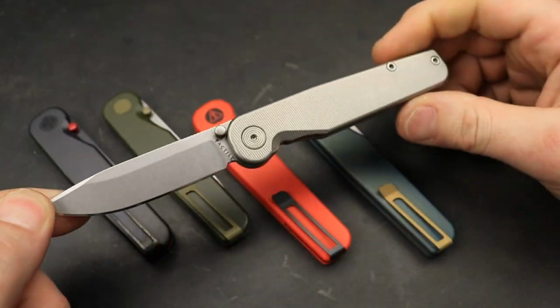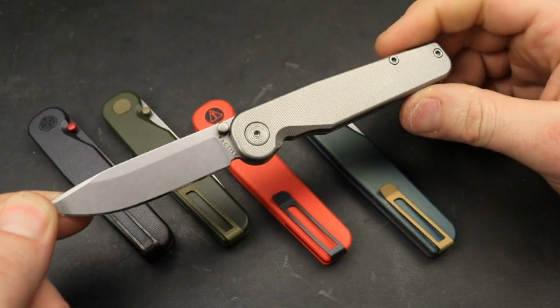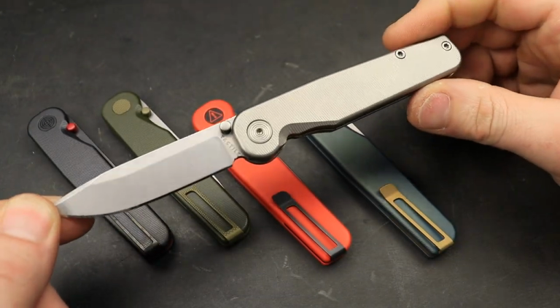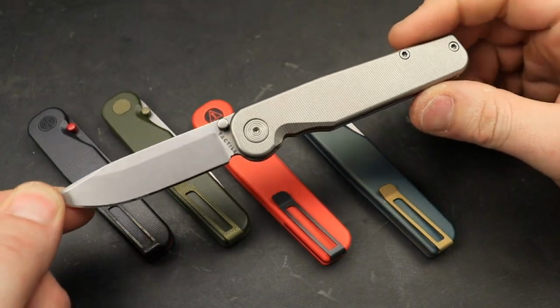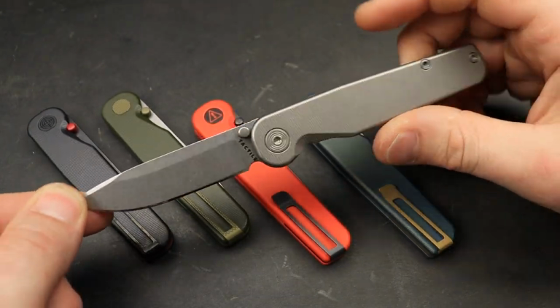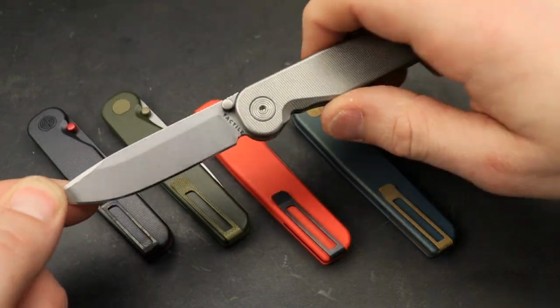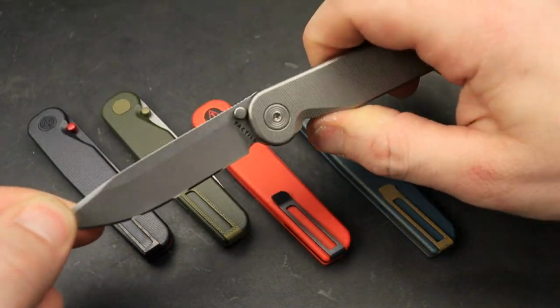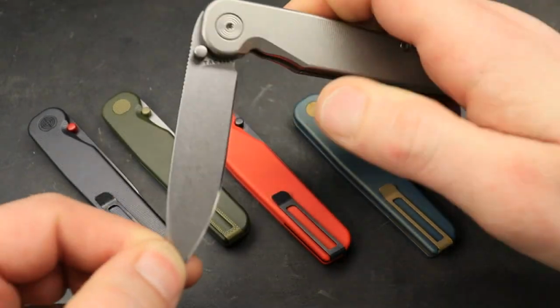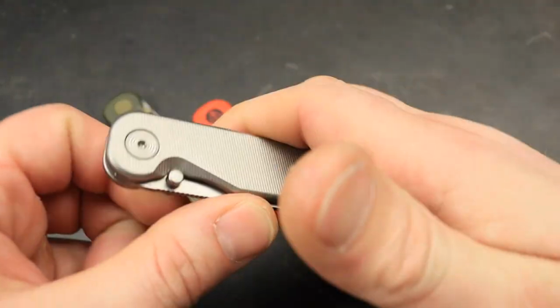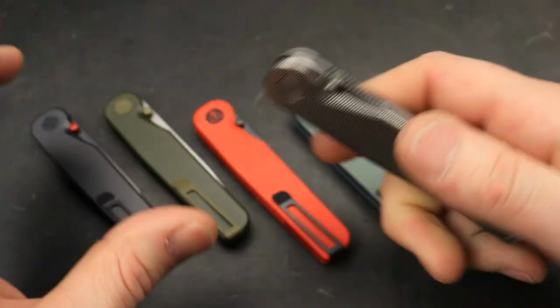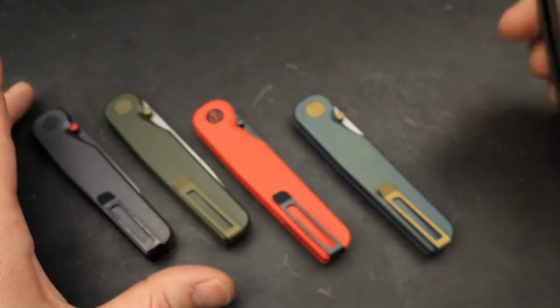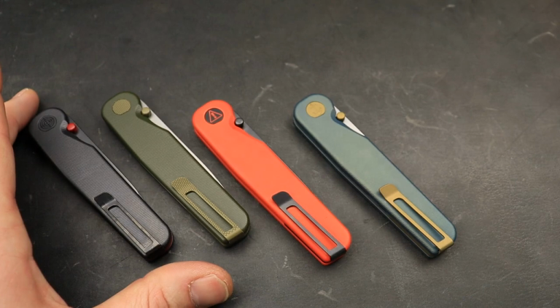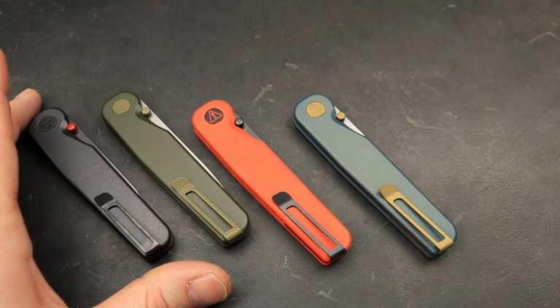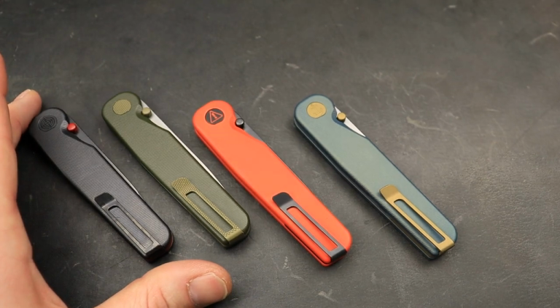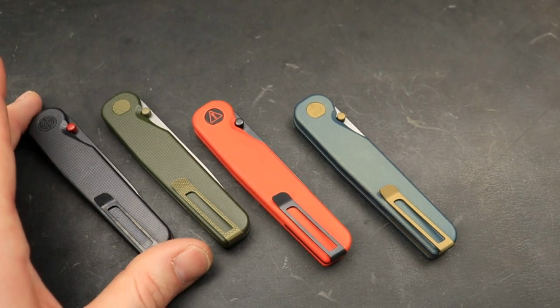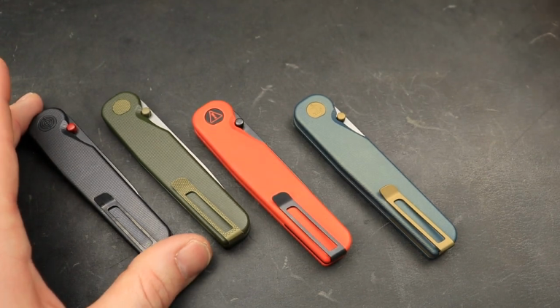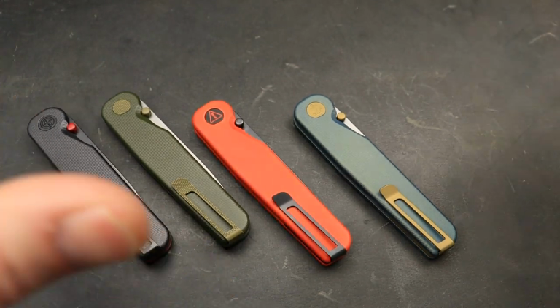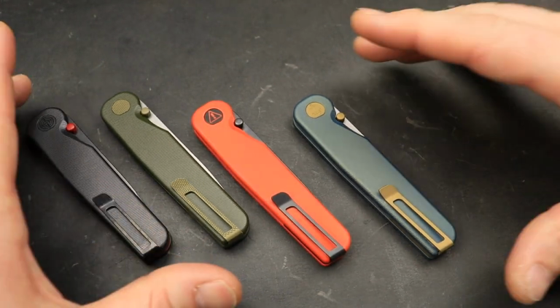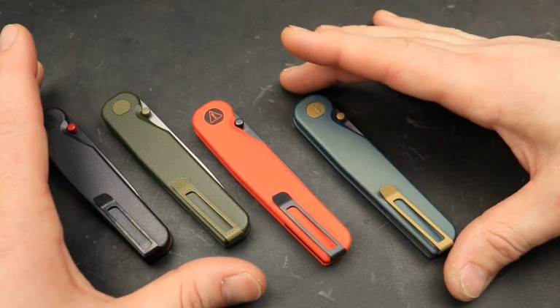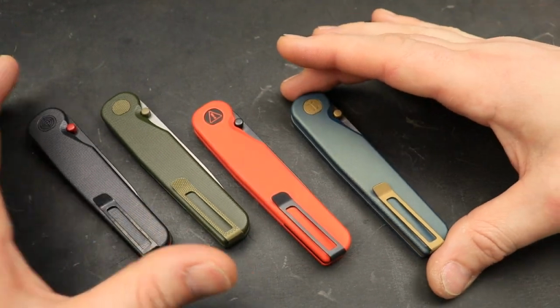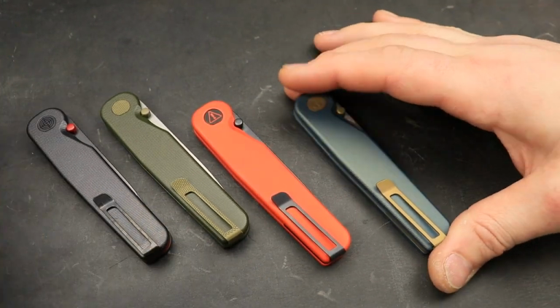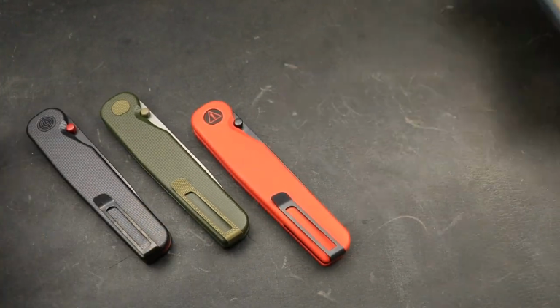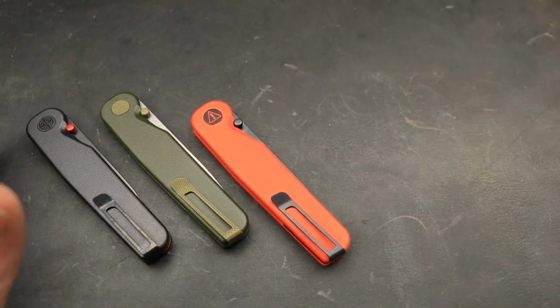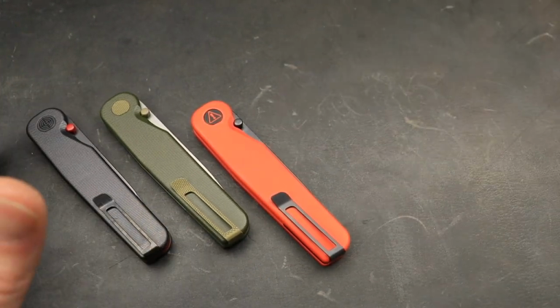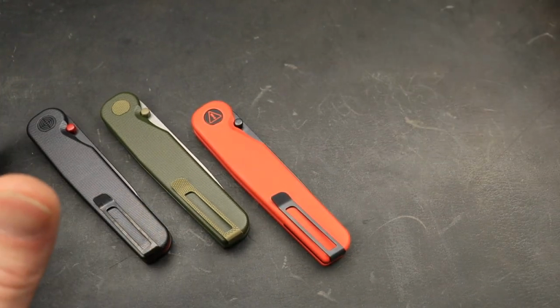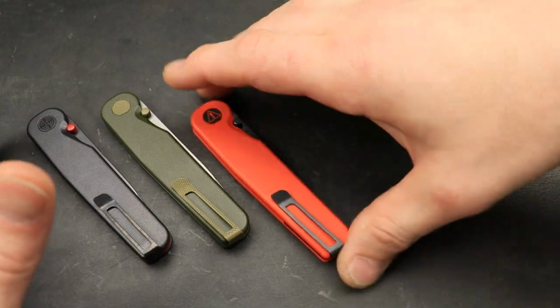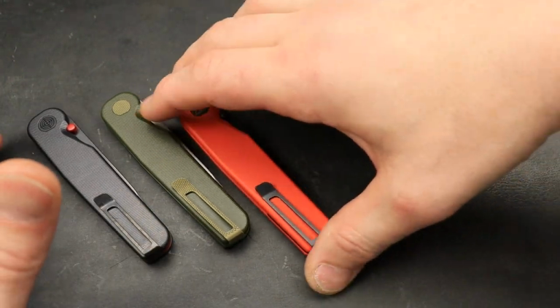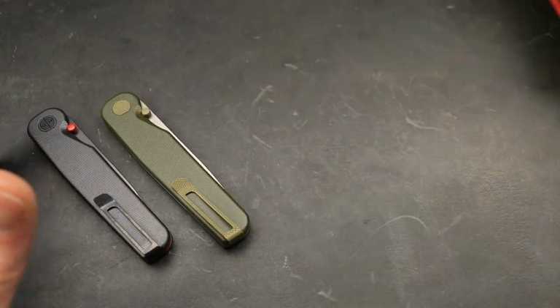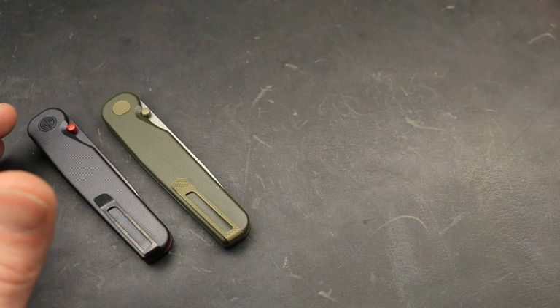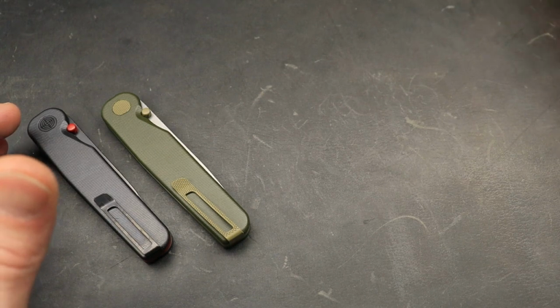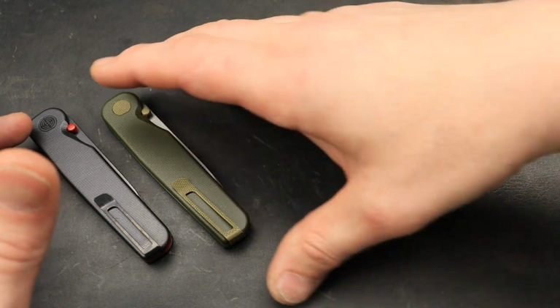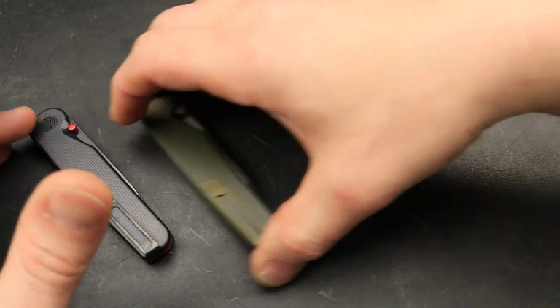Bang. Neves Knives, I'm Jared, and here we have four unique rock walls that we're going to talk about. Each one is very unique and we're going to show what's unique about each one of them.